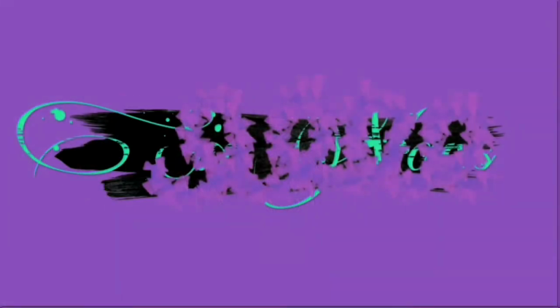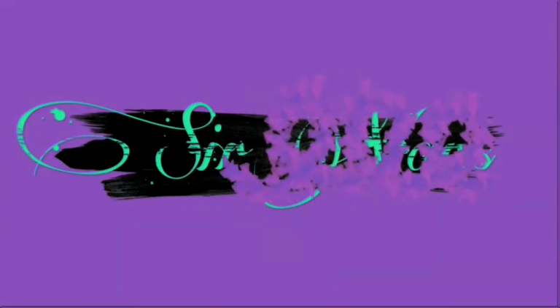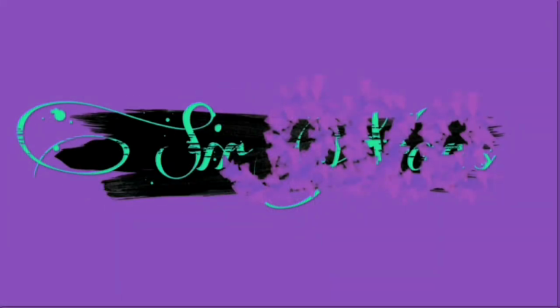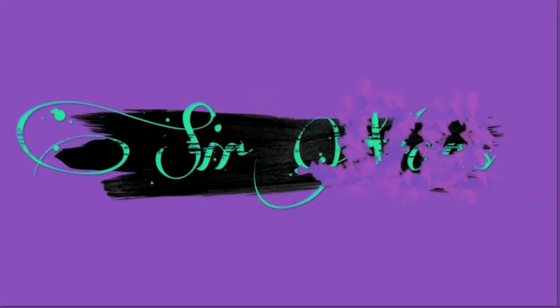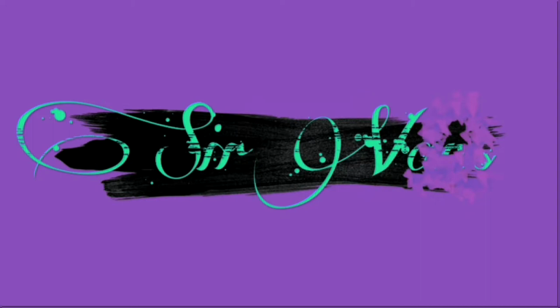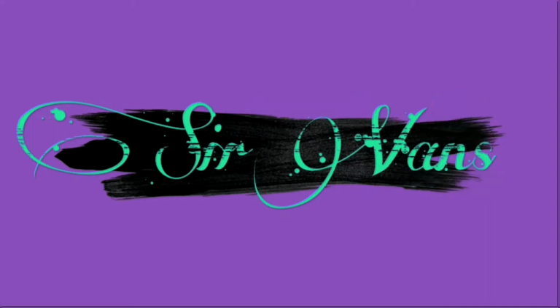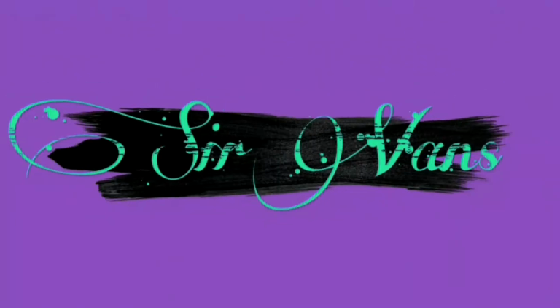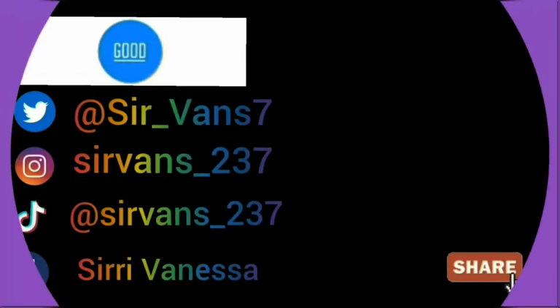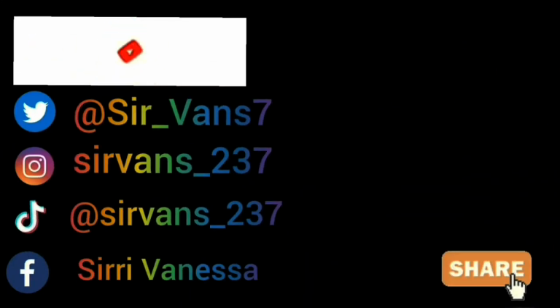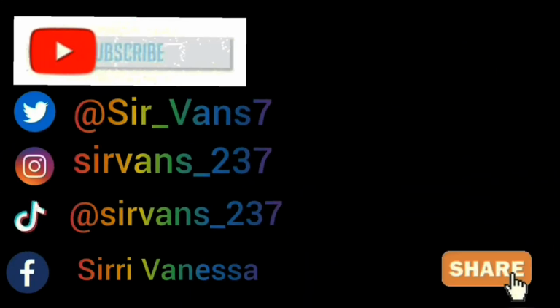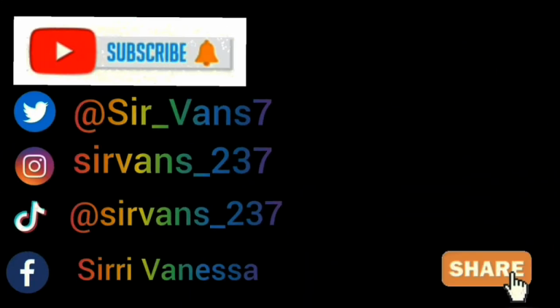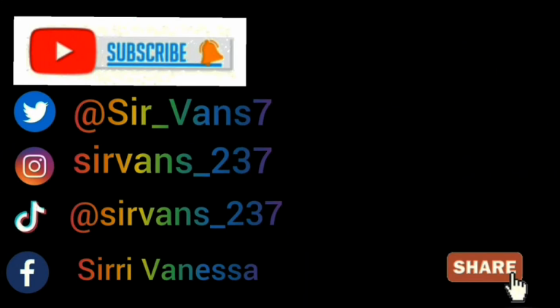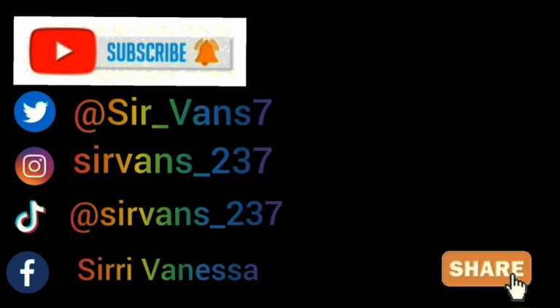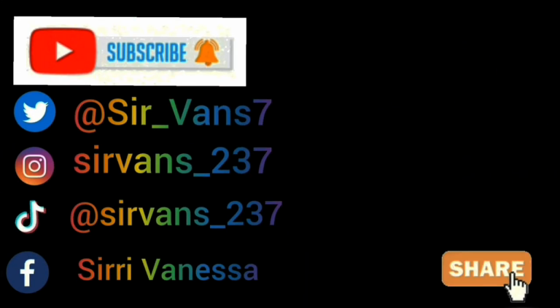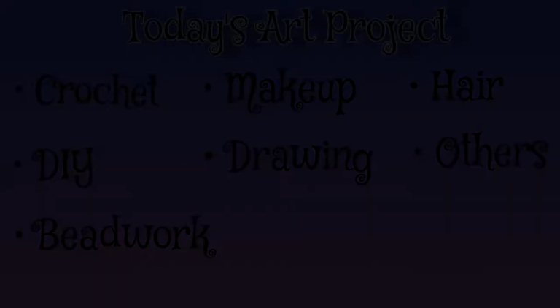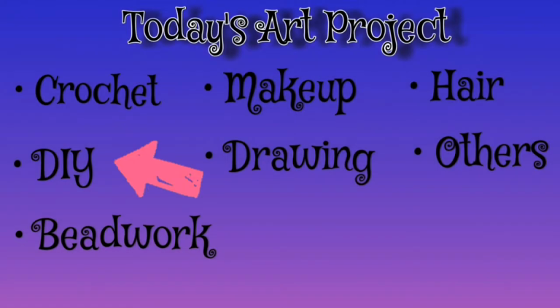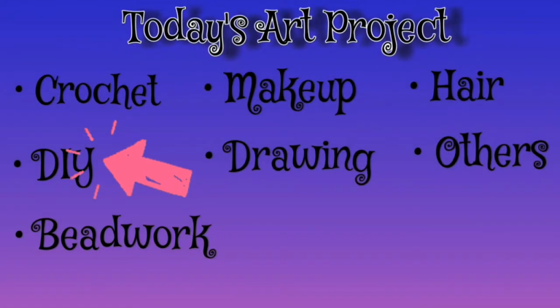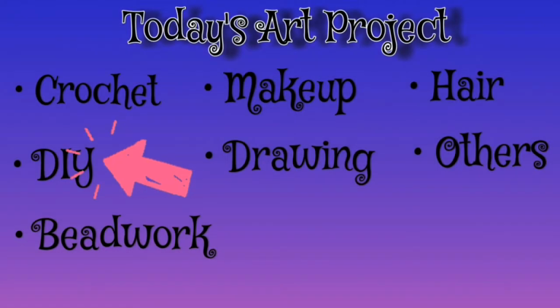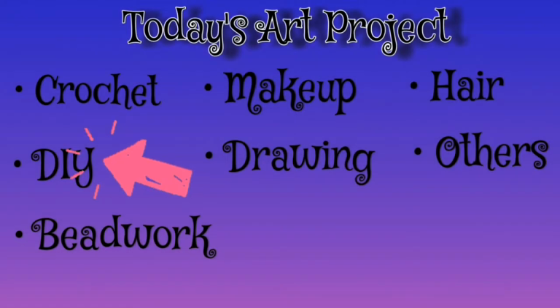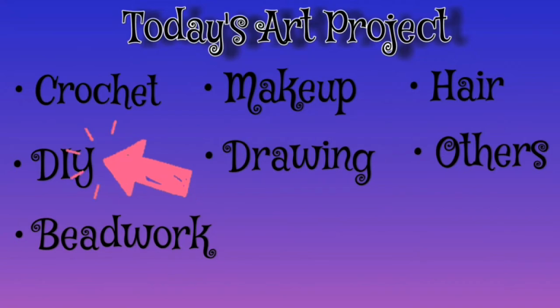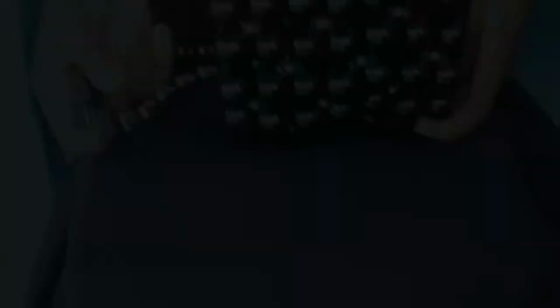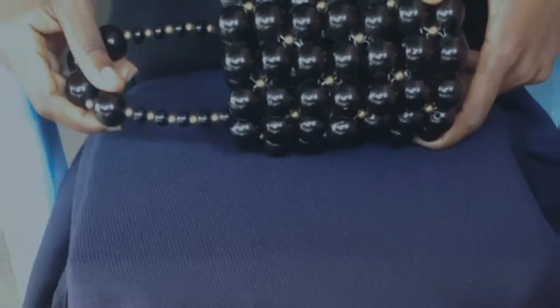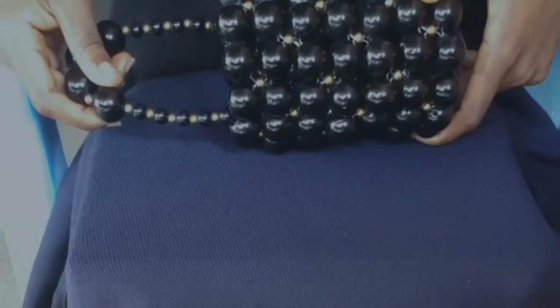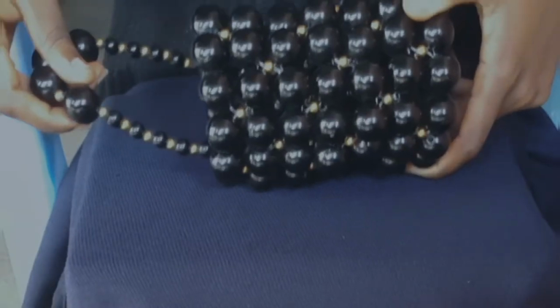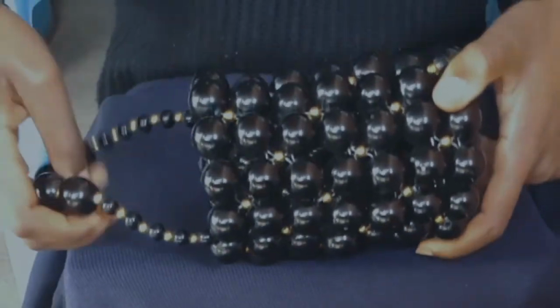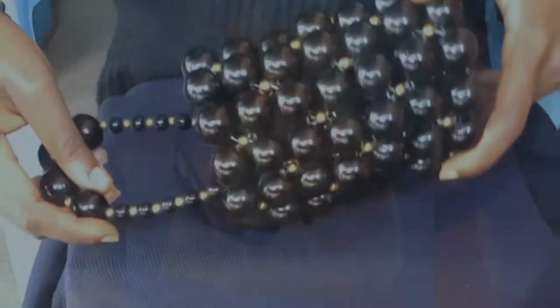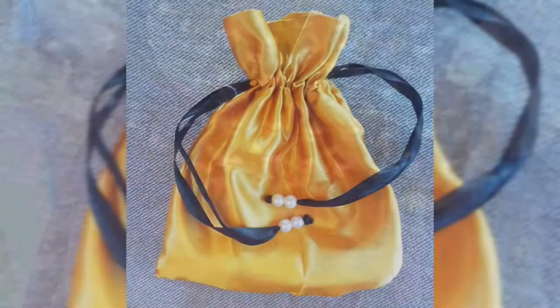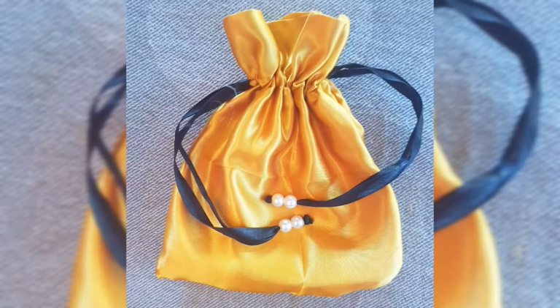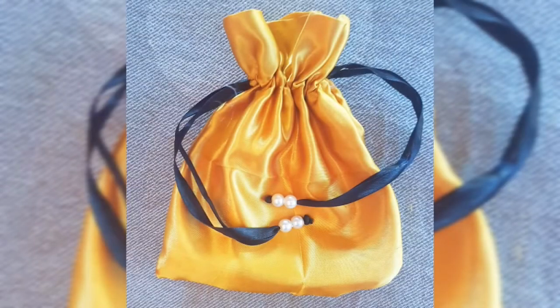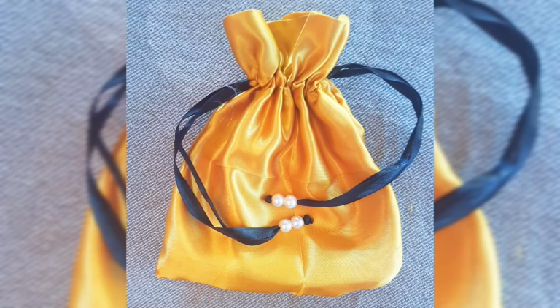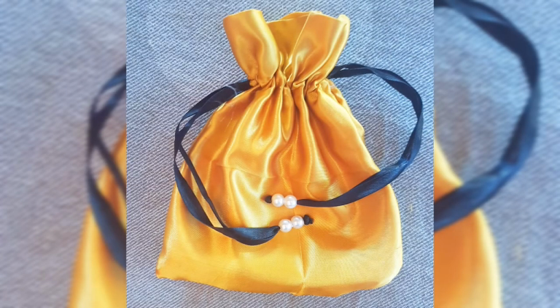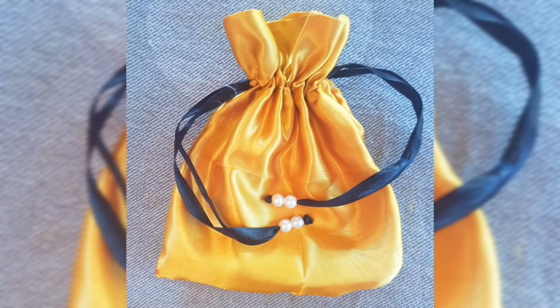Hello guys, welcome back to my channel. Today's art project is going to be a DIY and I'm going to show you how to make this drawstring pouch for your bucket beaded bag.